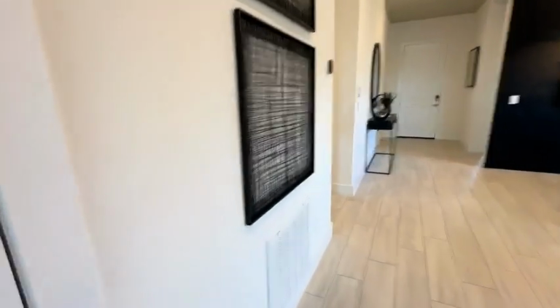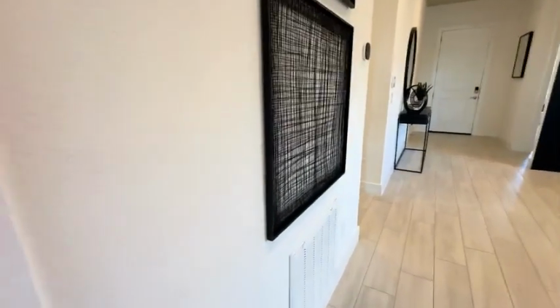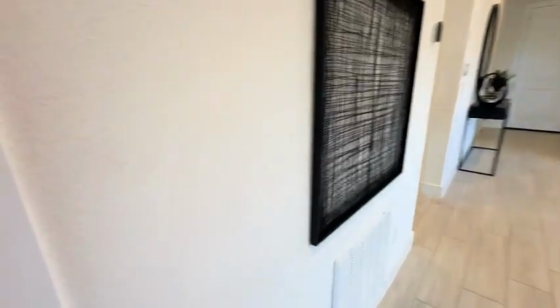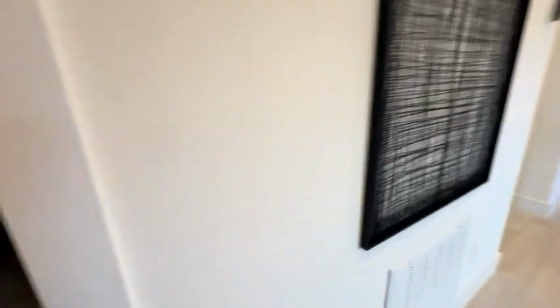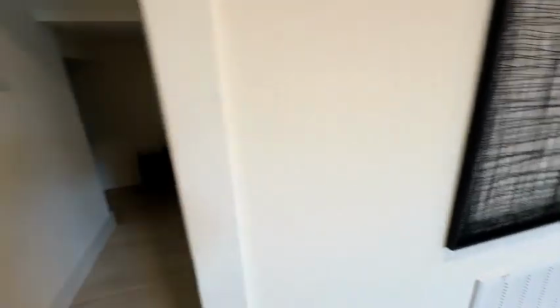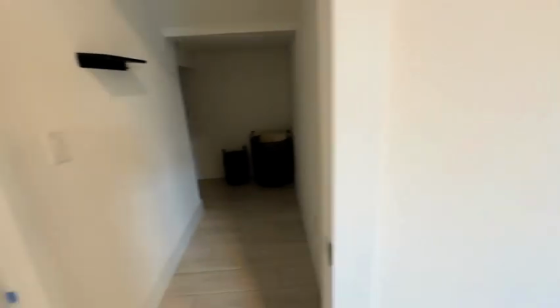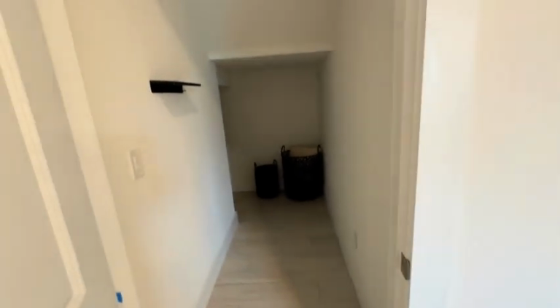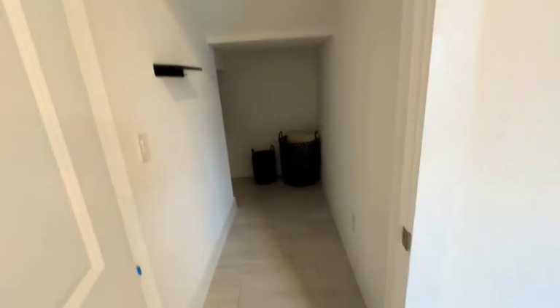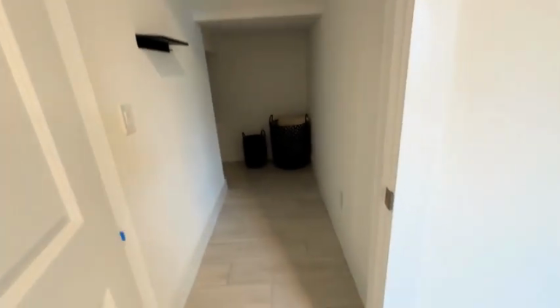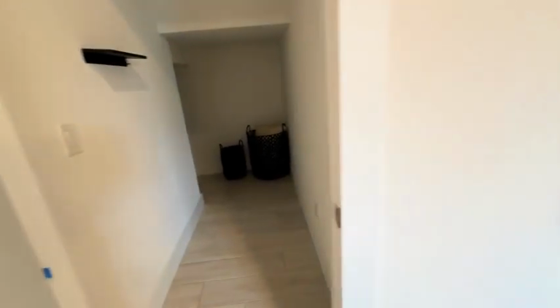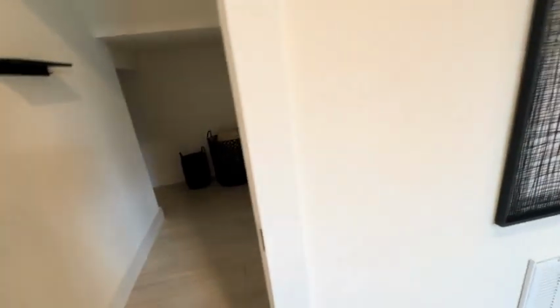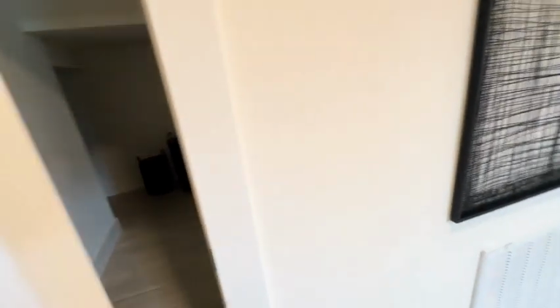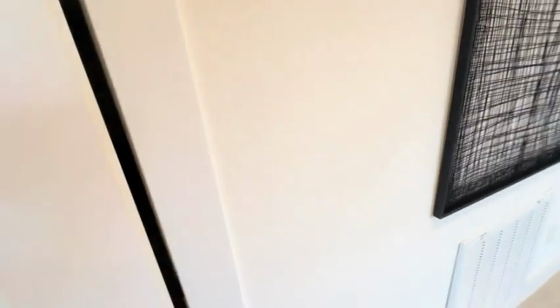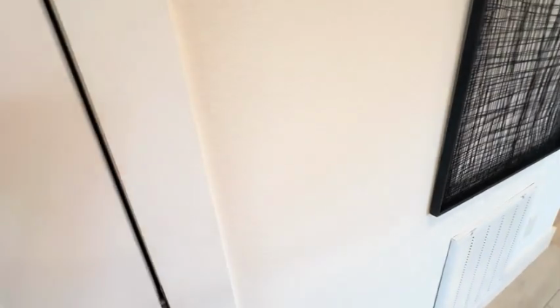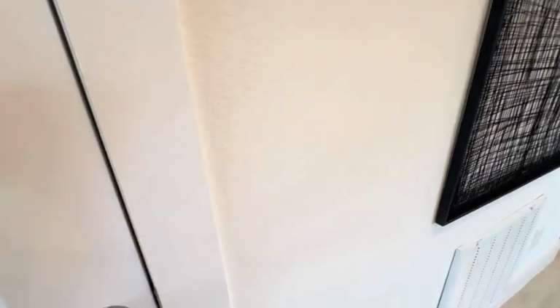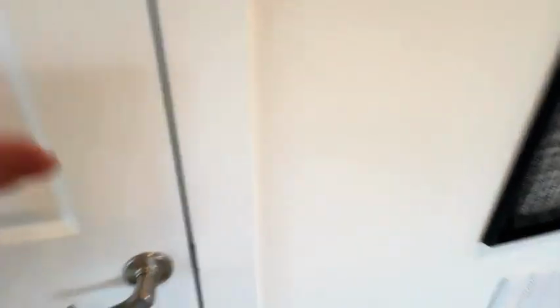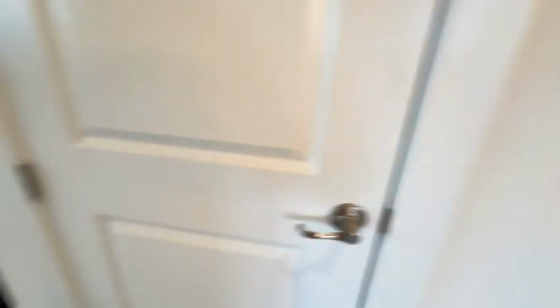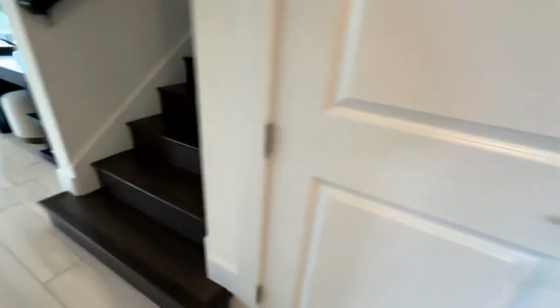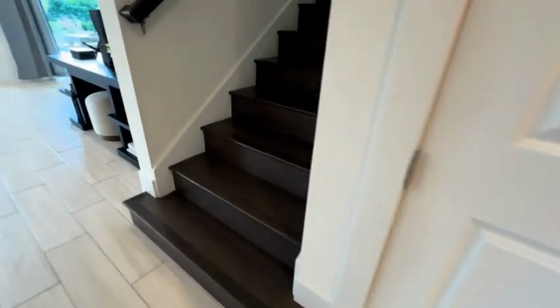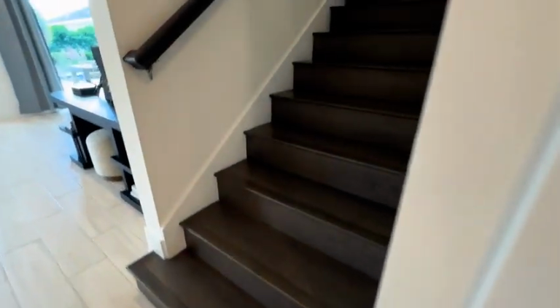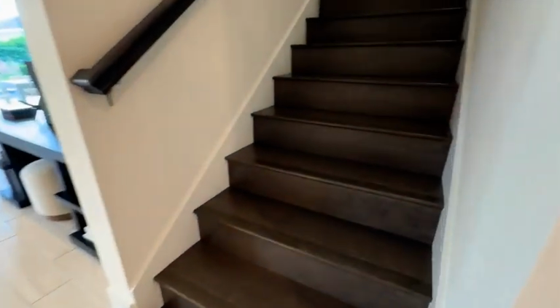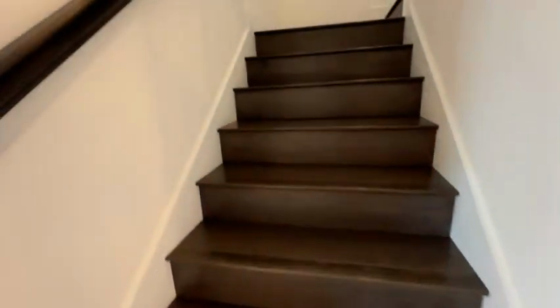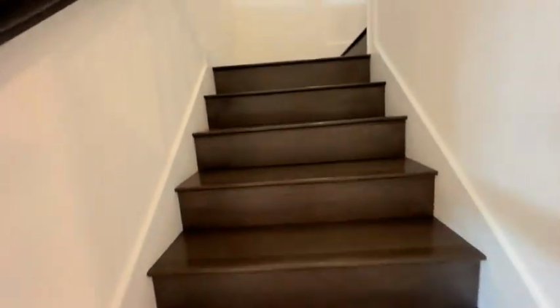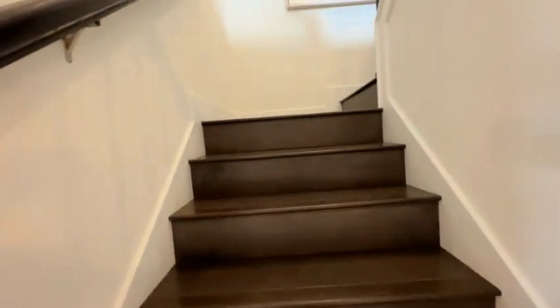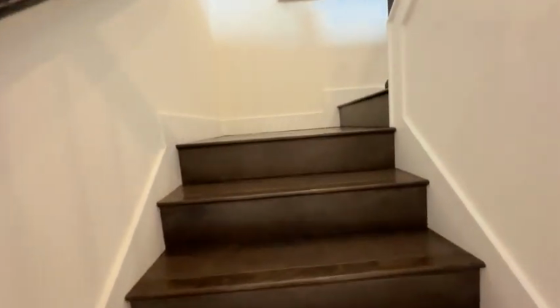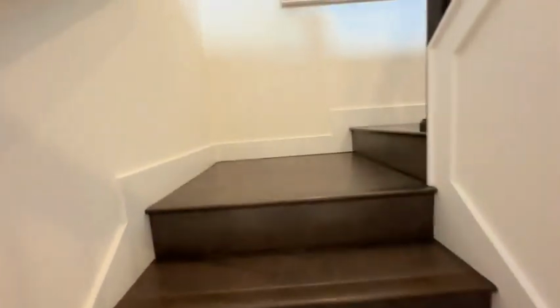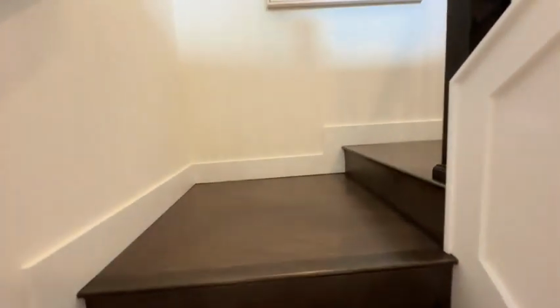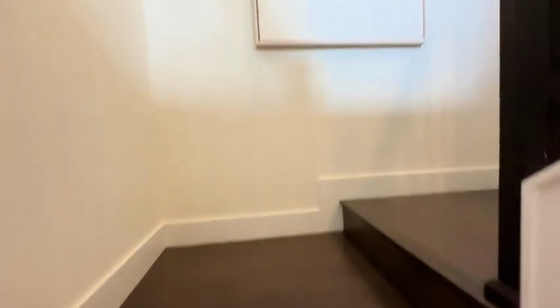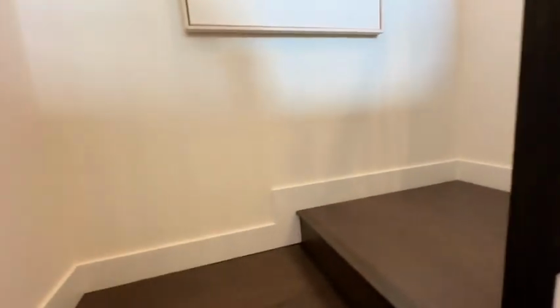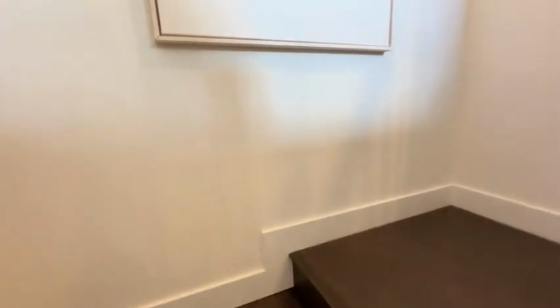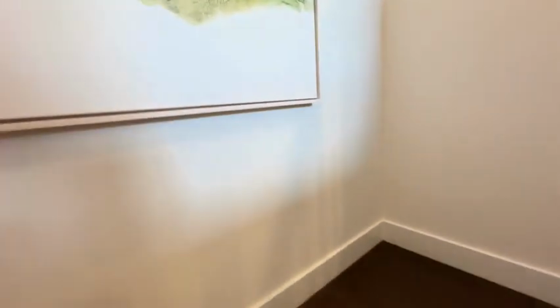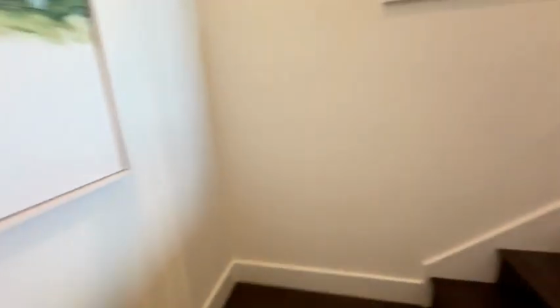Now we're going to take a quick peek into the storage closet which is underneath the stairway. This home is full of closets — you're going to notice that as we tour the home.